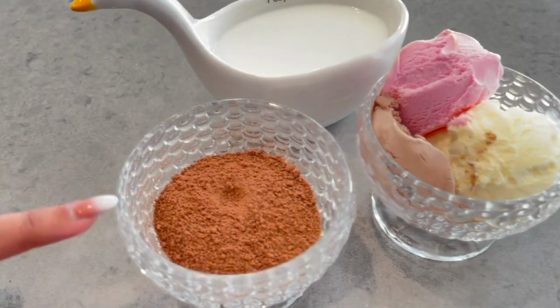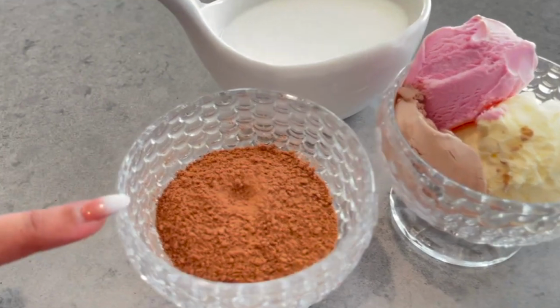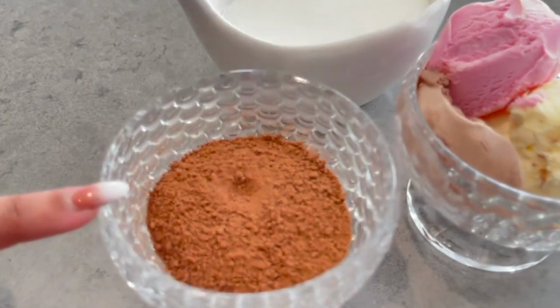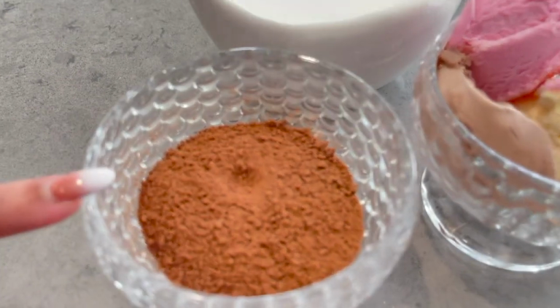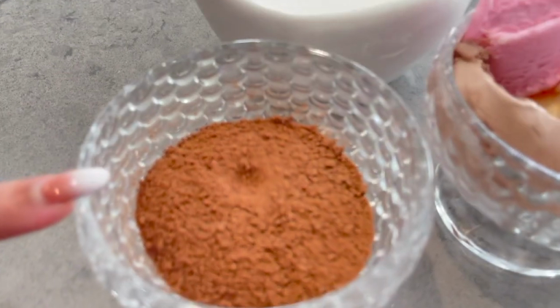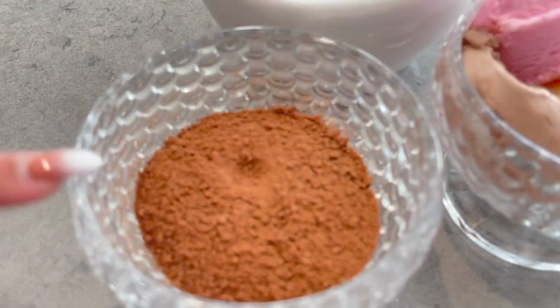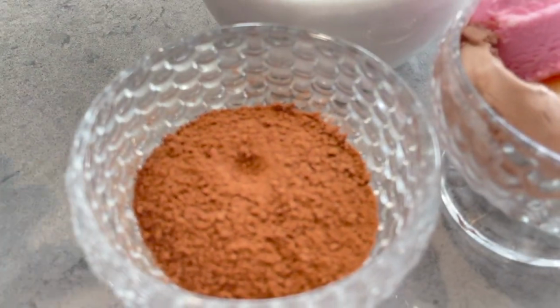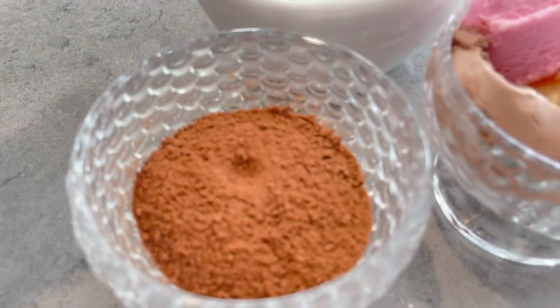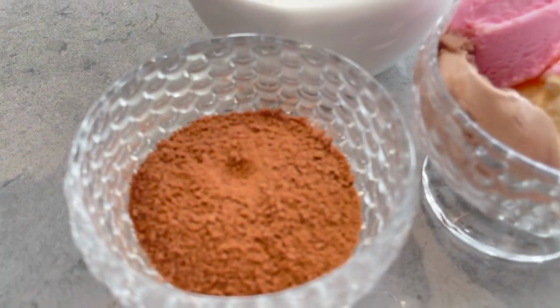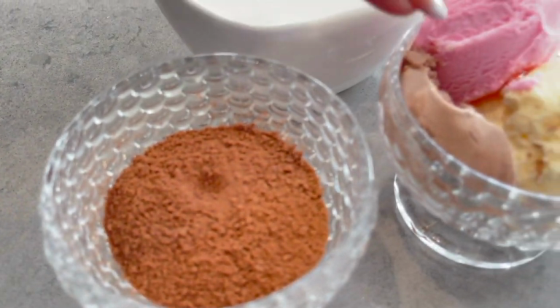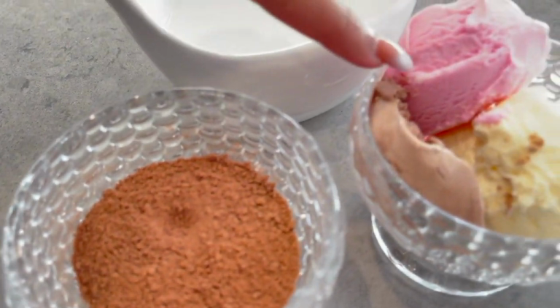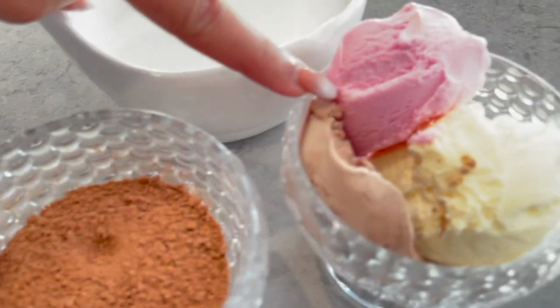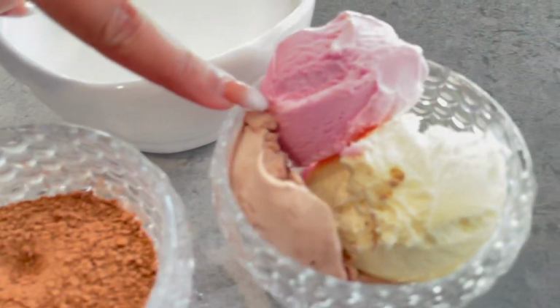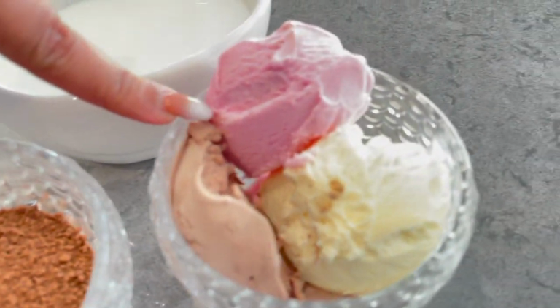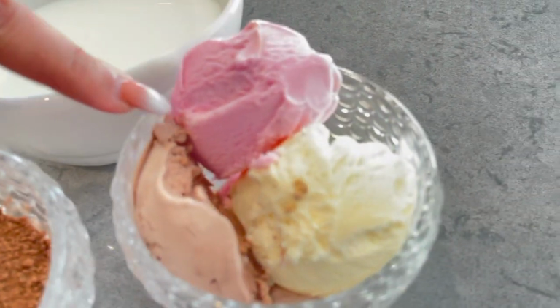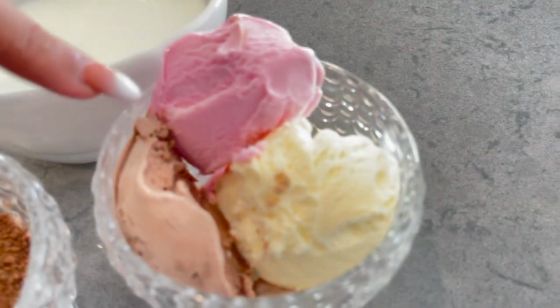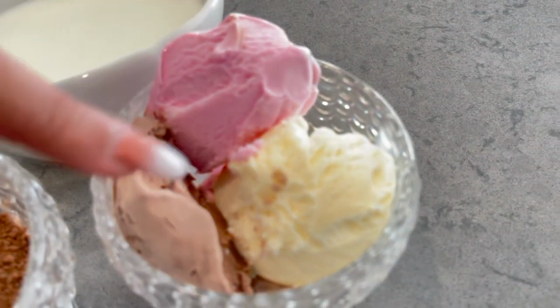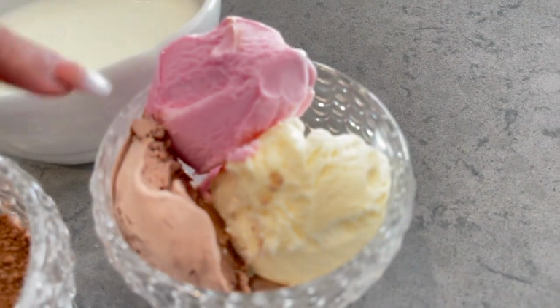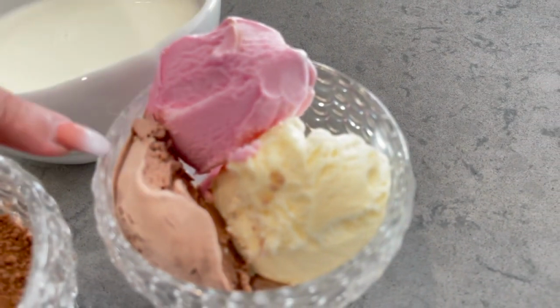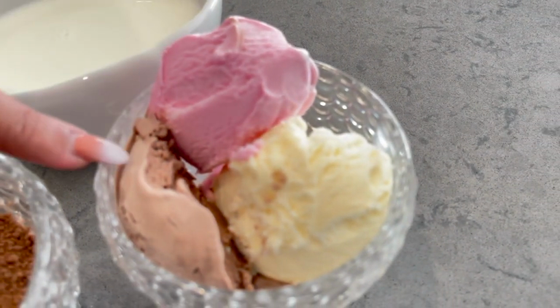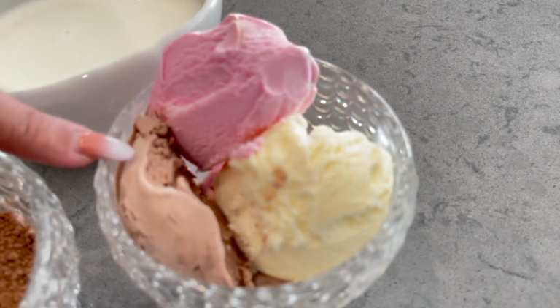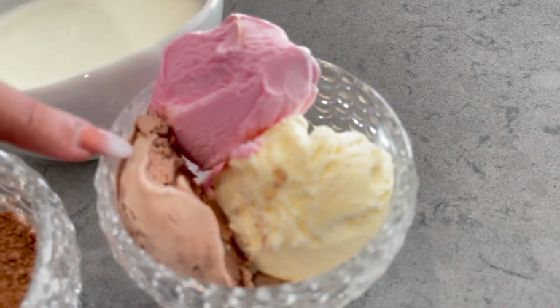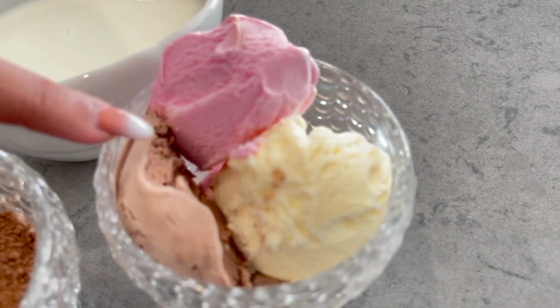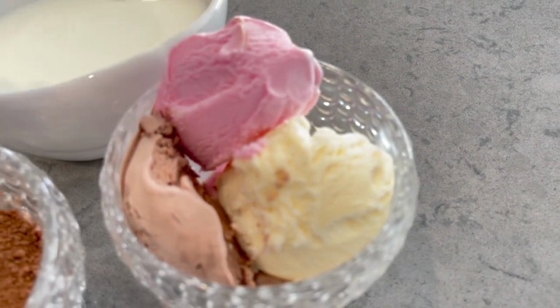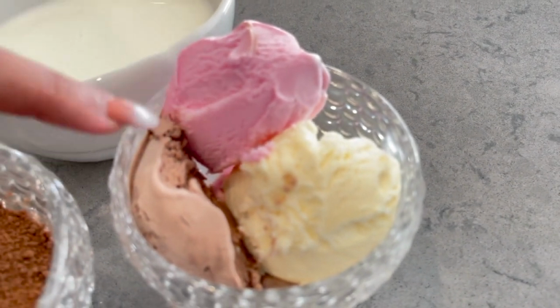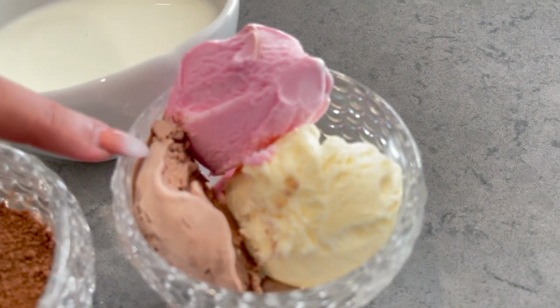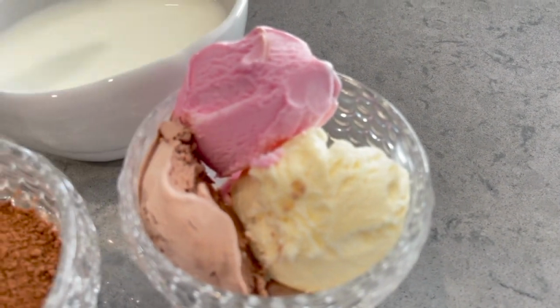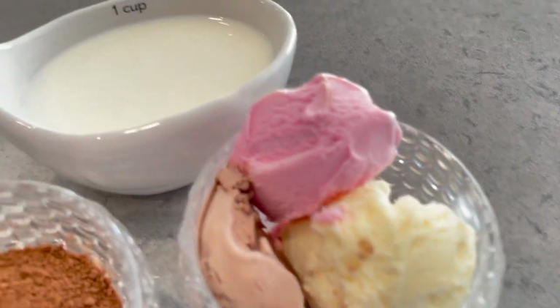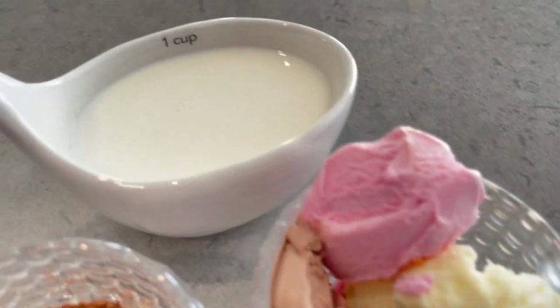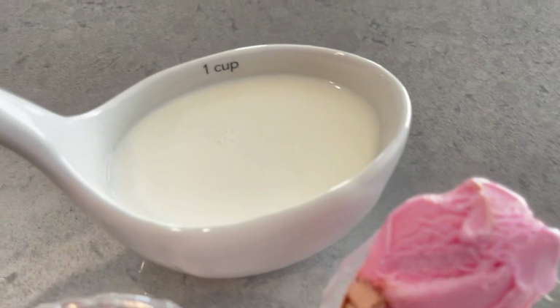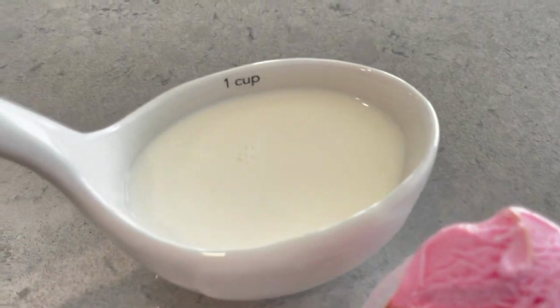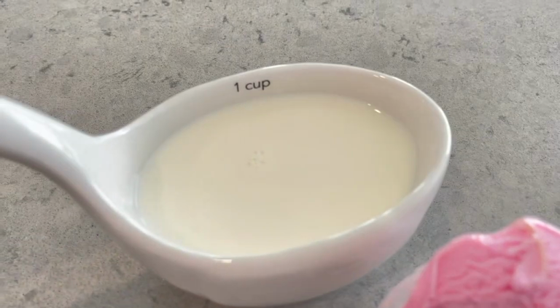3 tablespoon Milo, 3 scoop ice cream — I have taken 3 flavors. You can make it from 1 cup. And 1 cup milk.